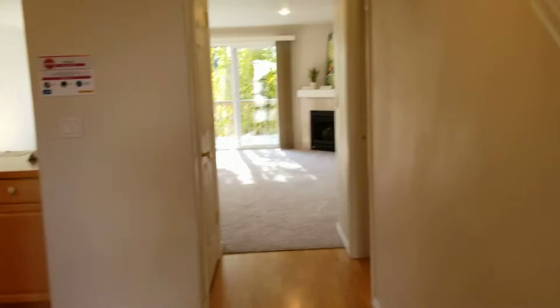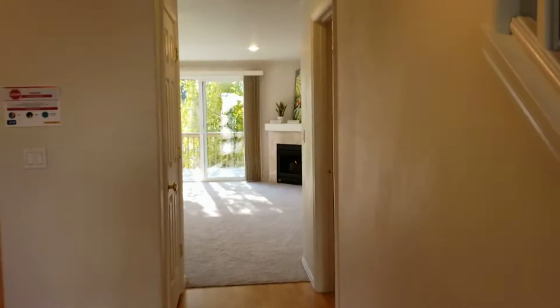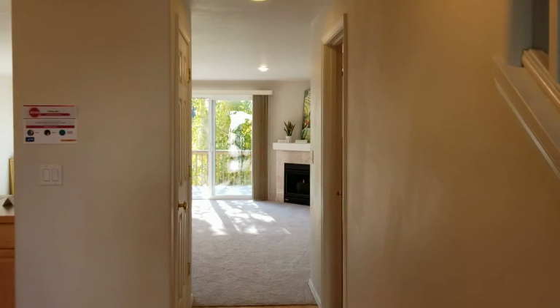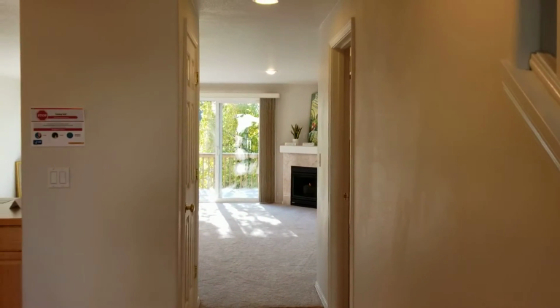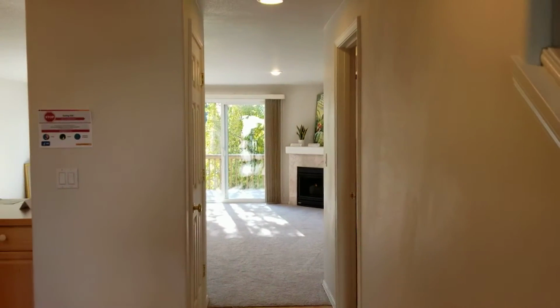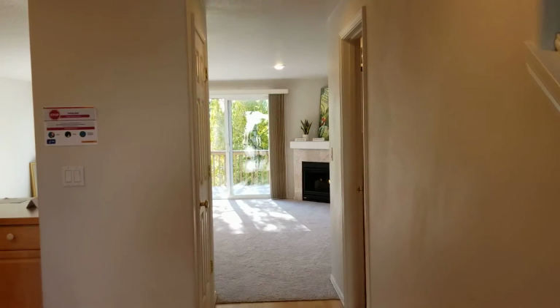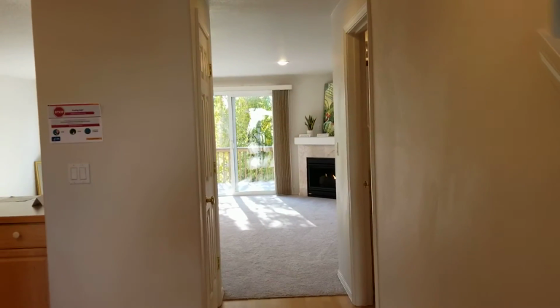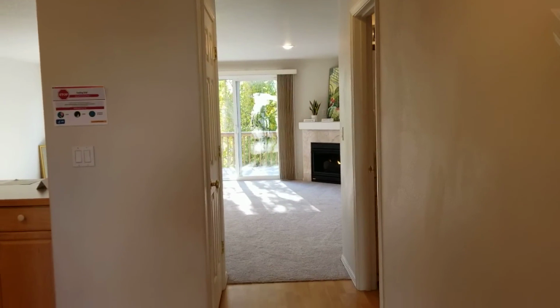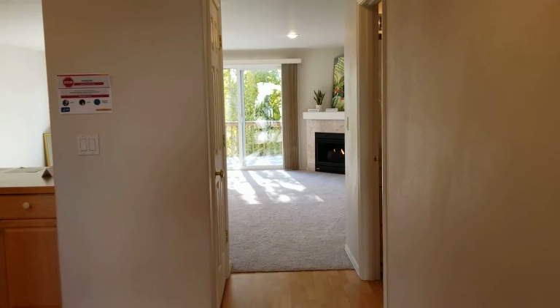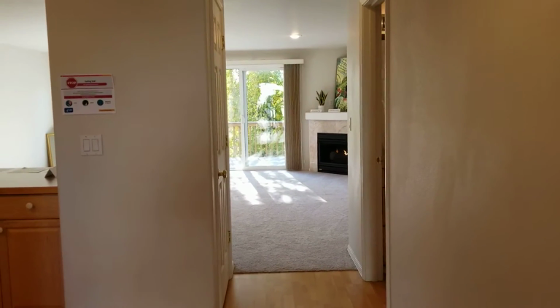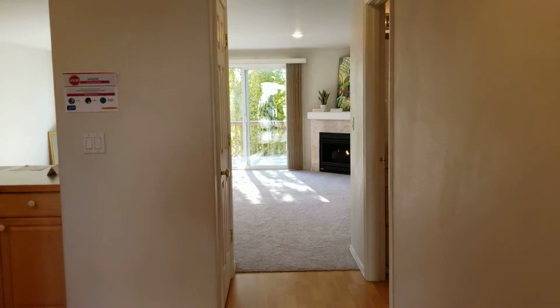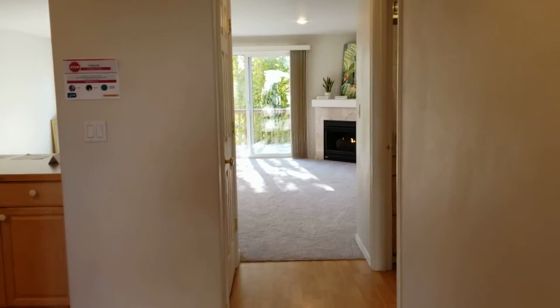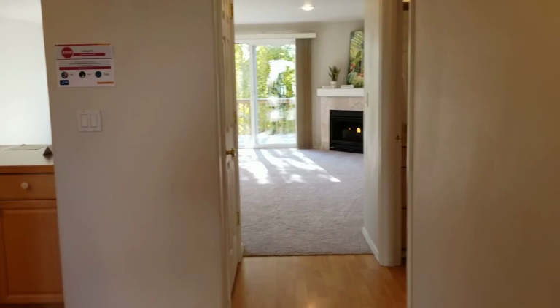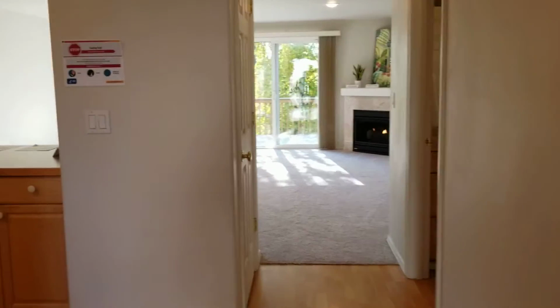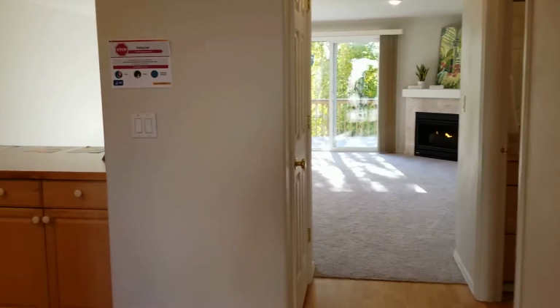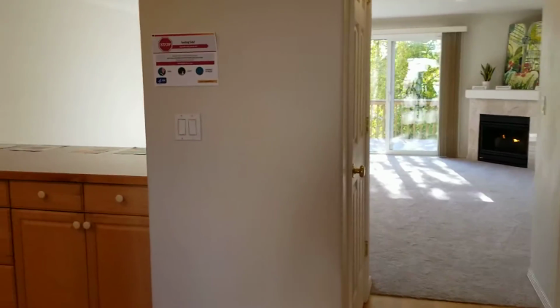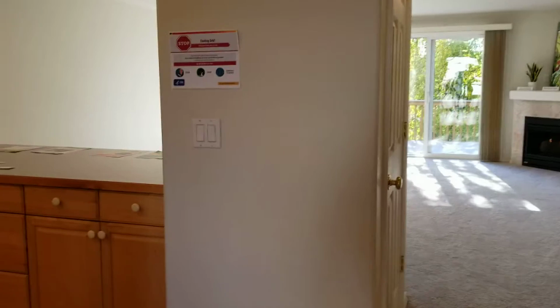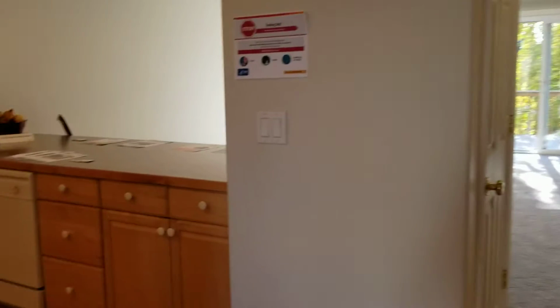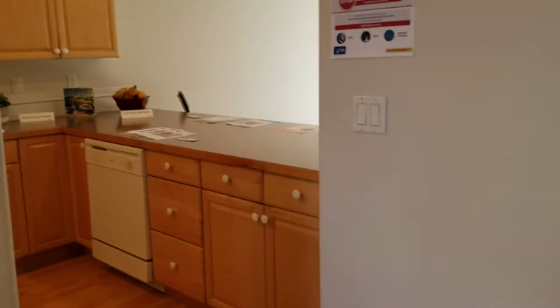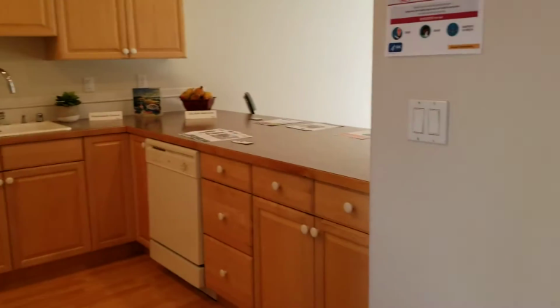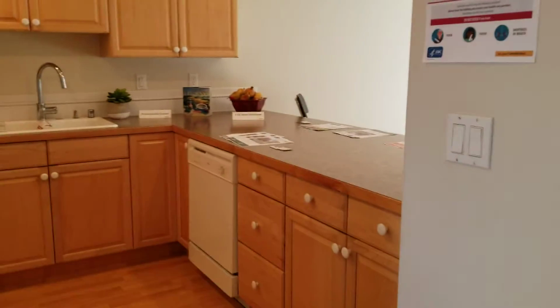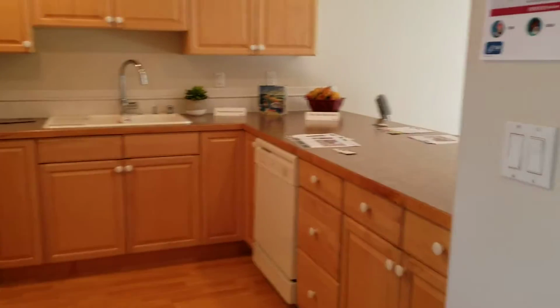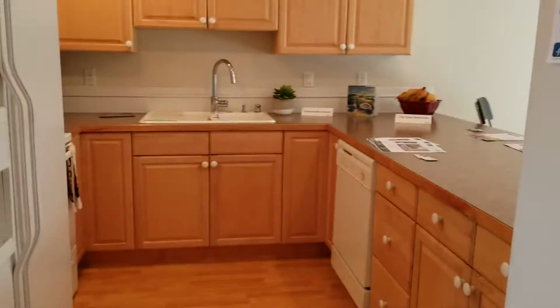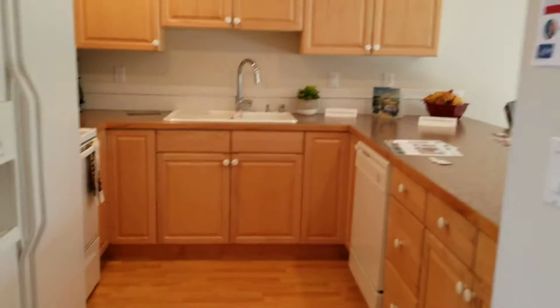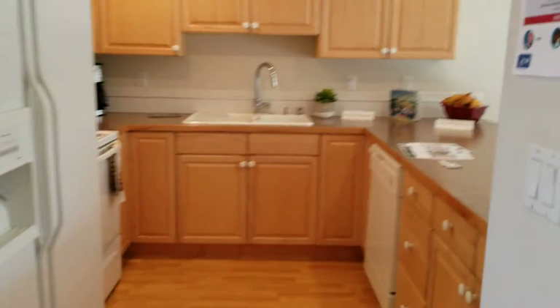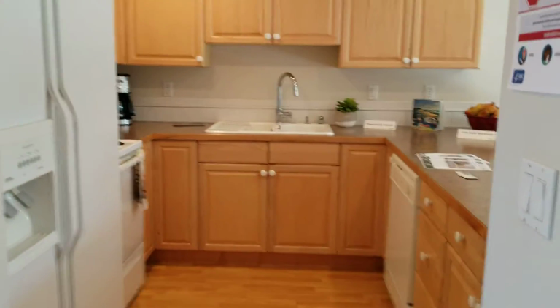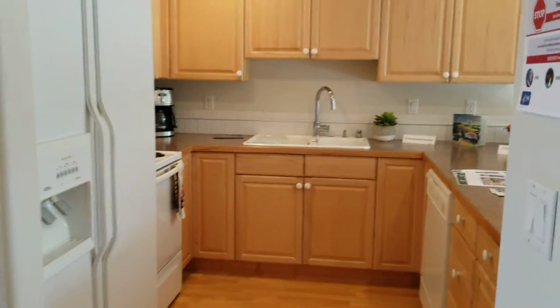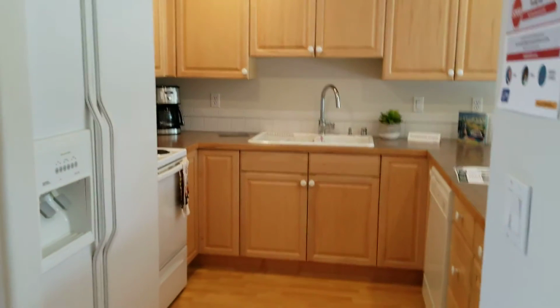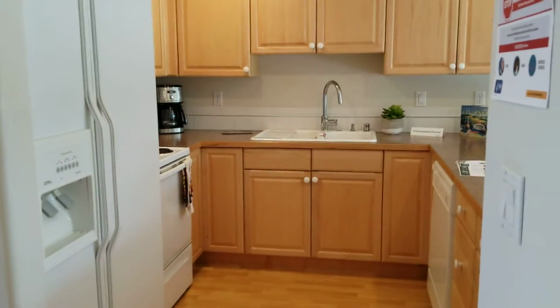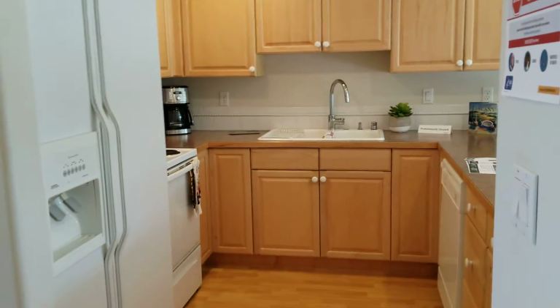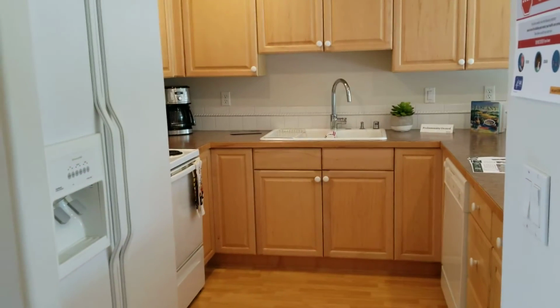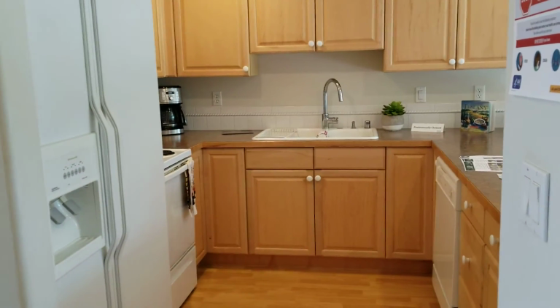This is an over 1,800 square feet condo, a two-story condo. Here is the kitchen, nice and wide. The appliances are staying.